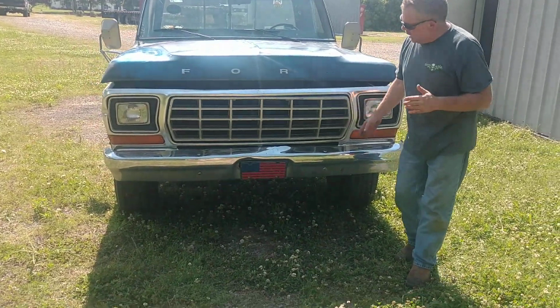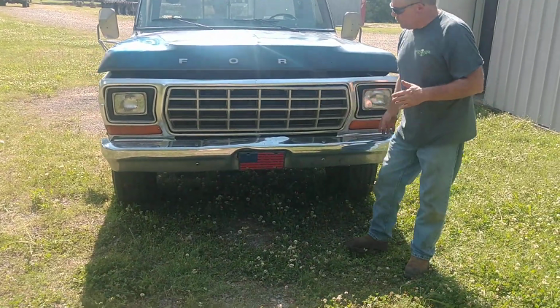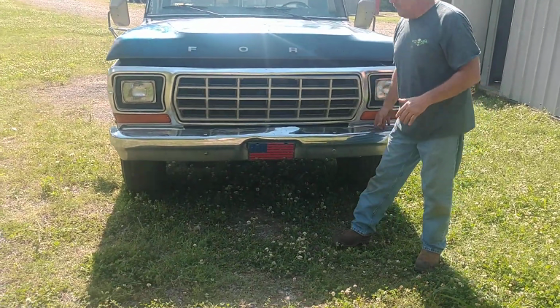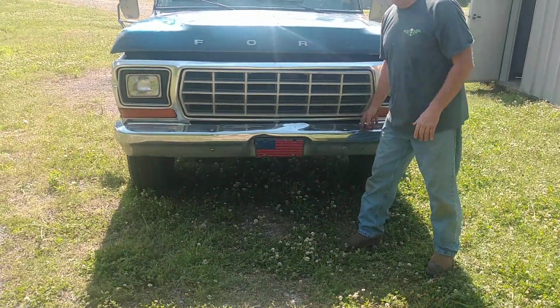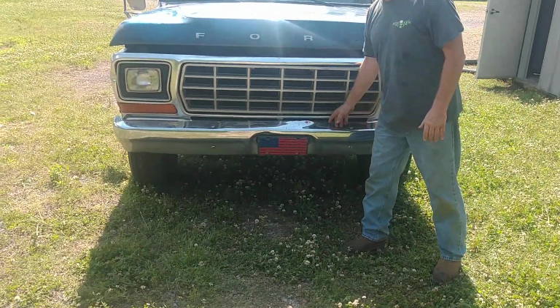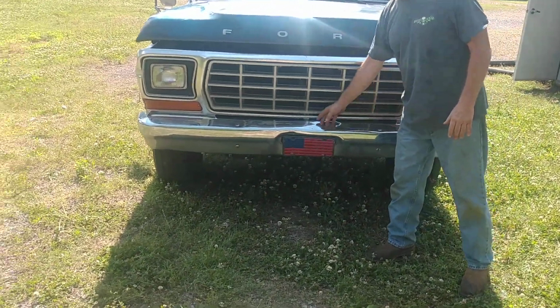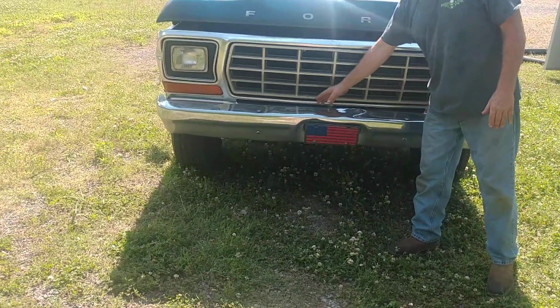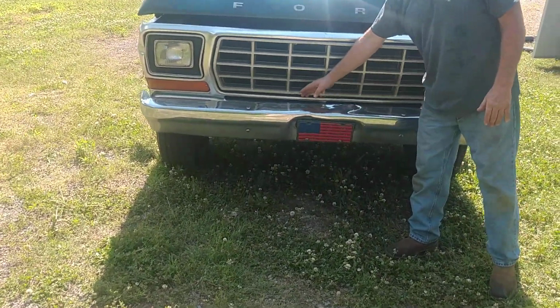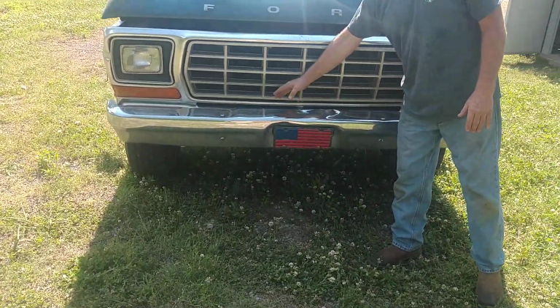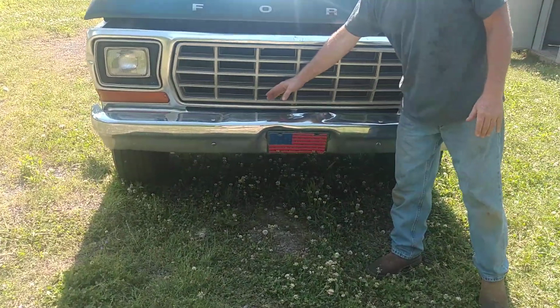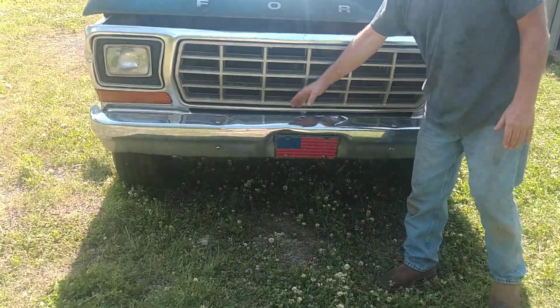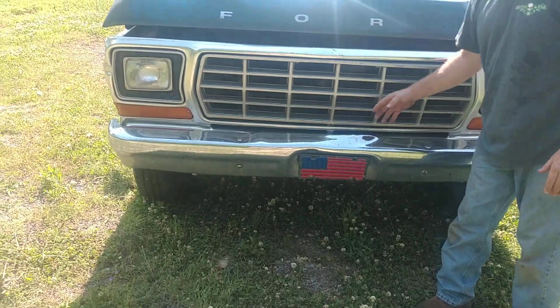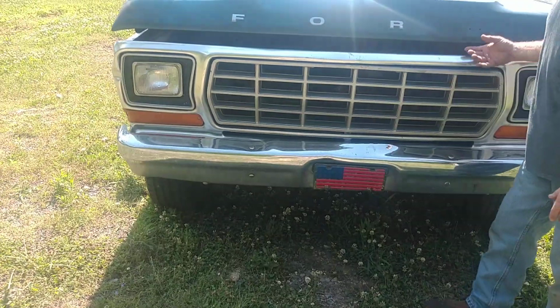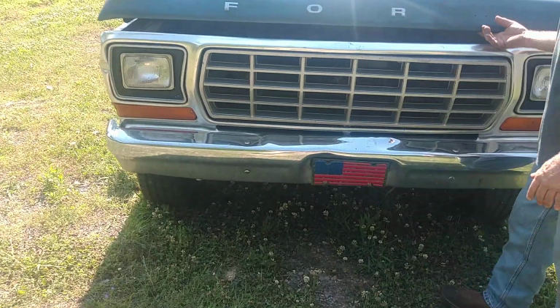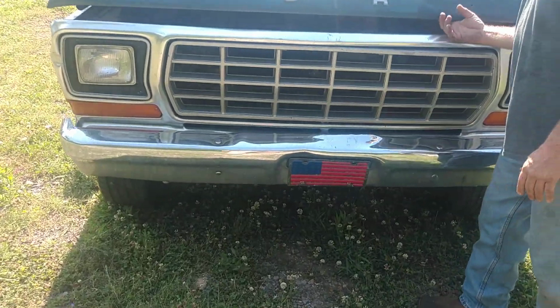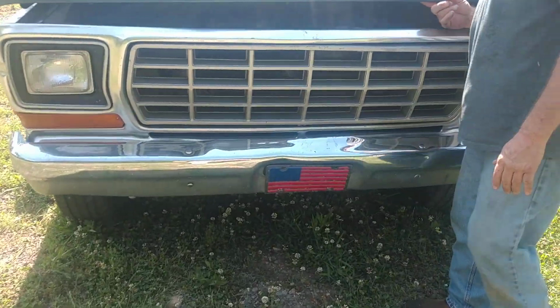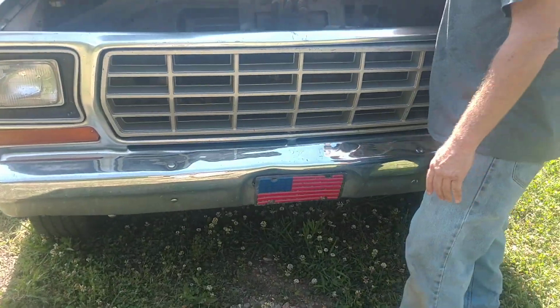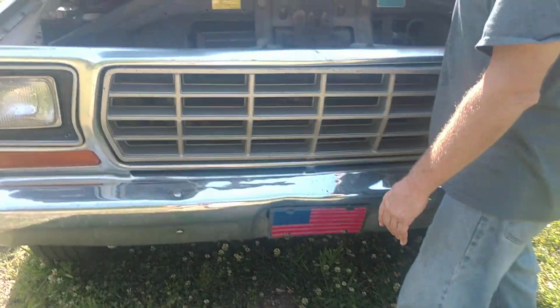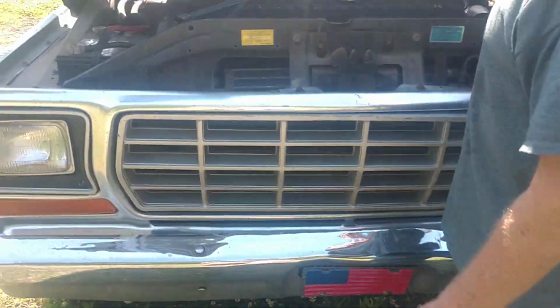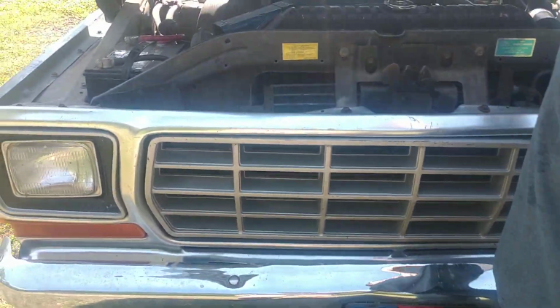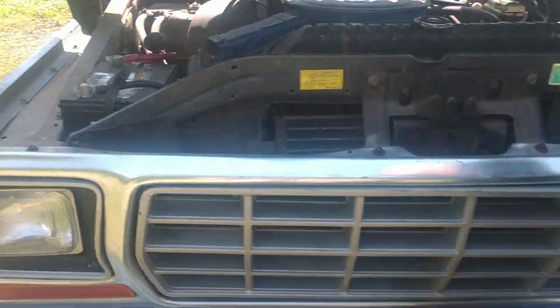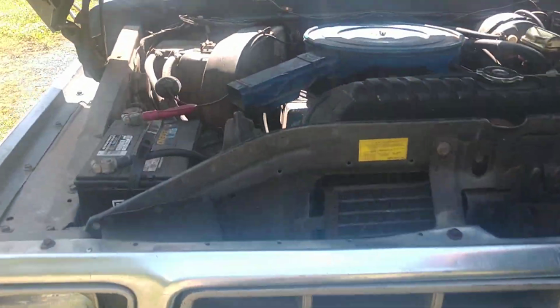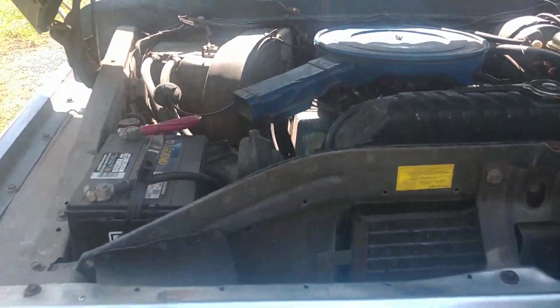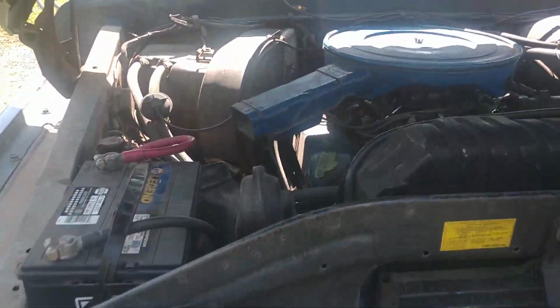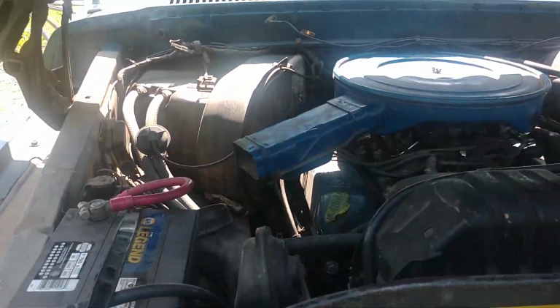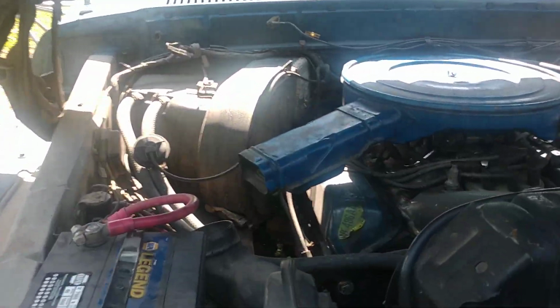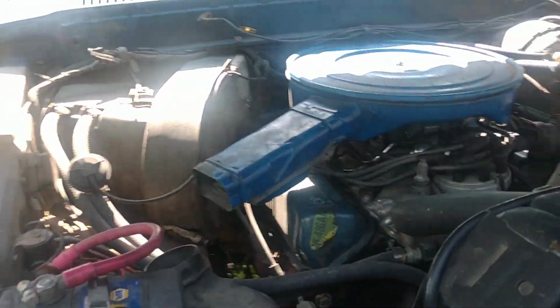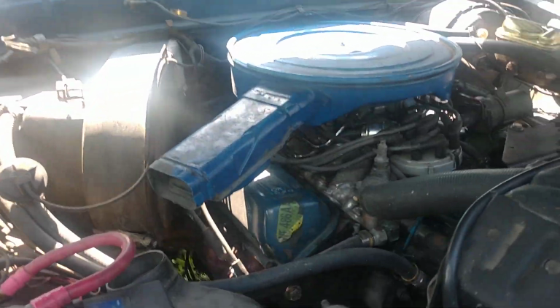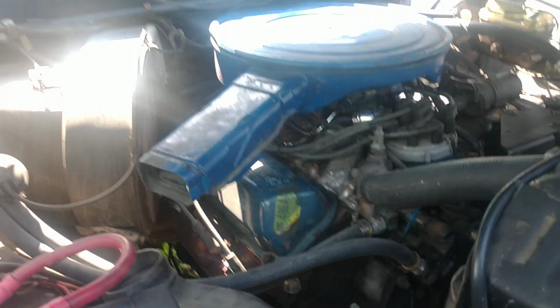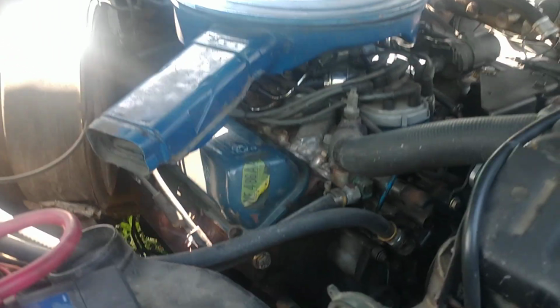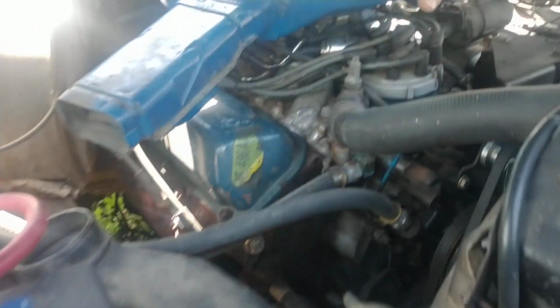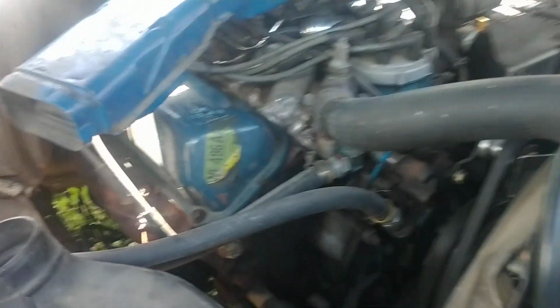This truck came from the factory with the factory chrome bumper. I get a lot of questions on this — yes, the factory 460.